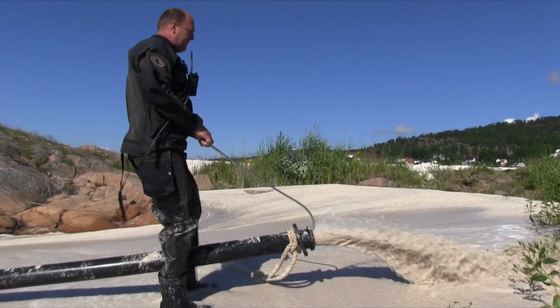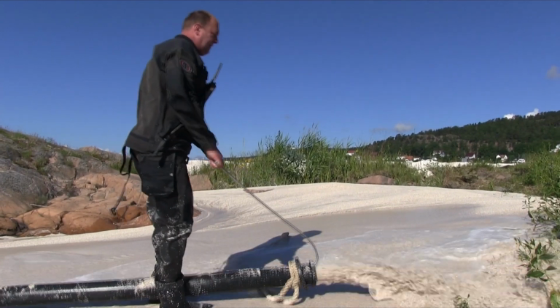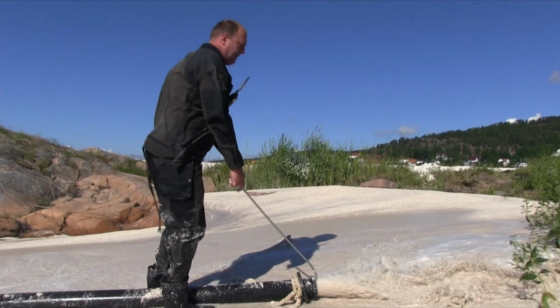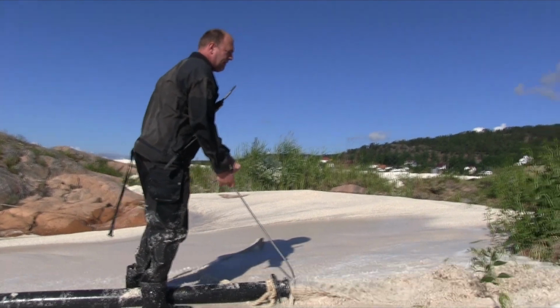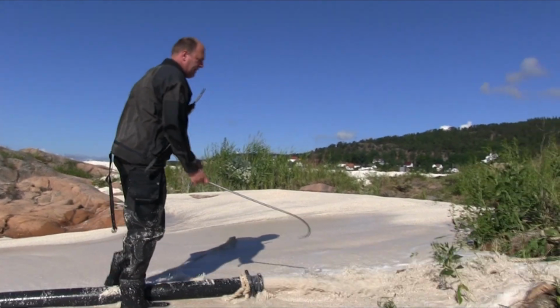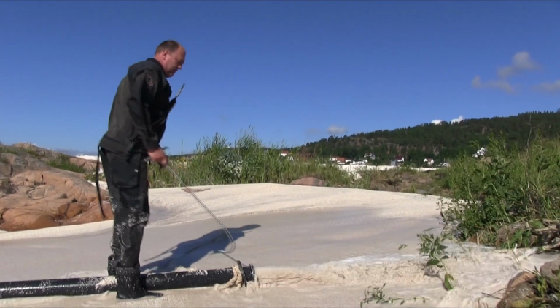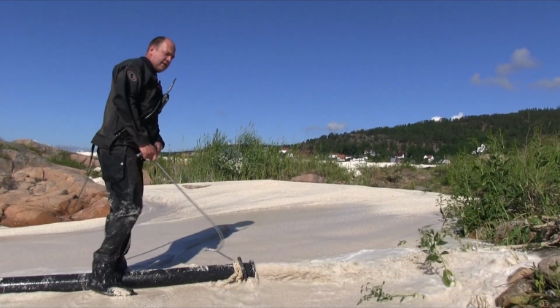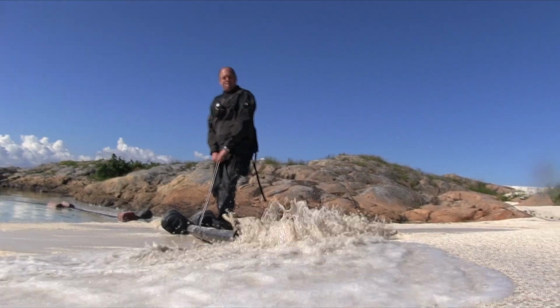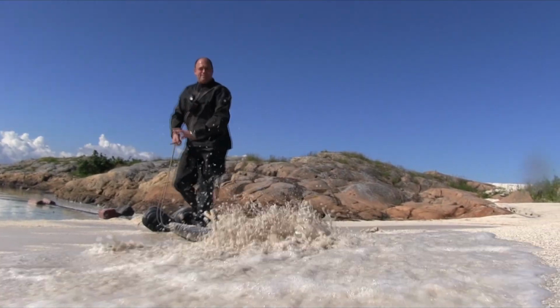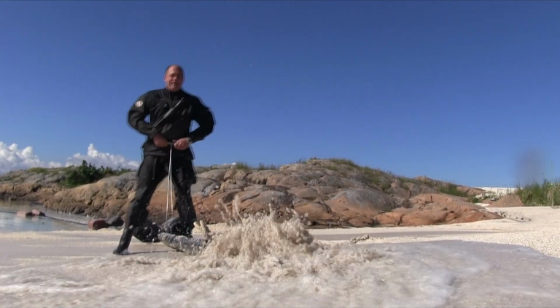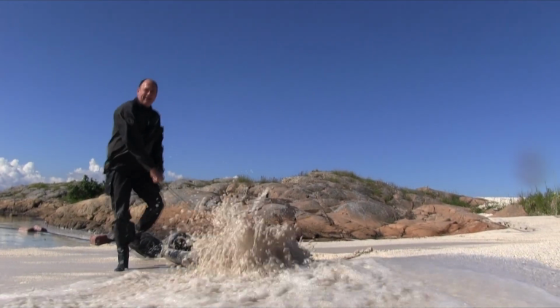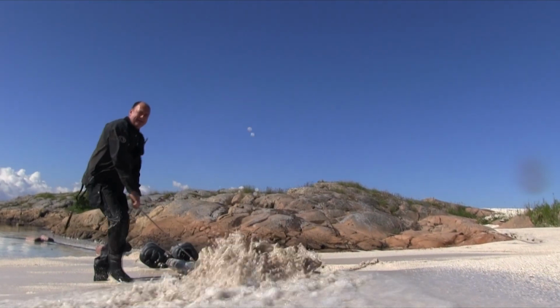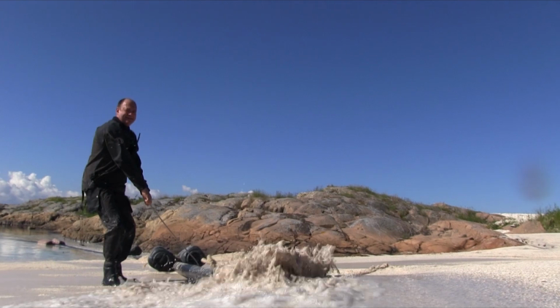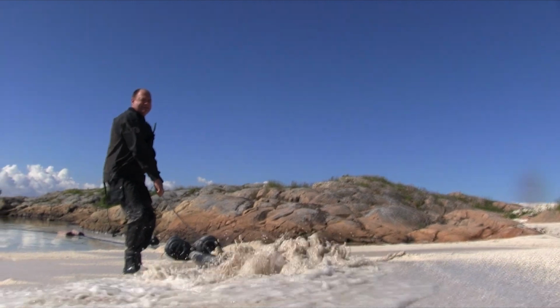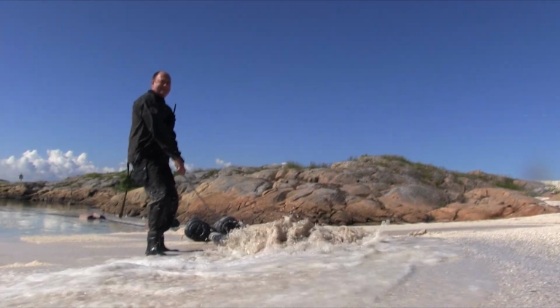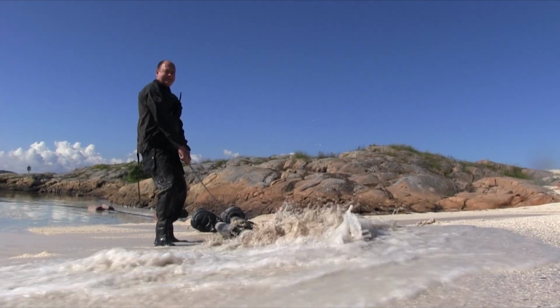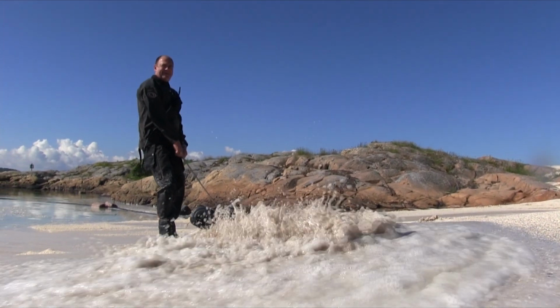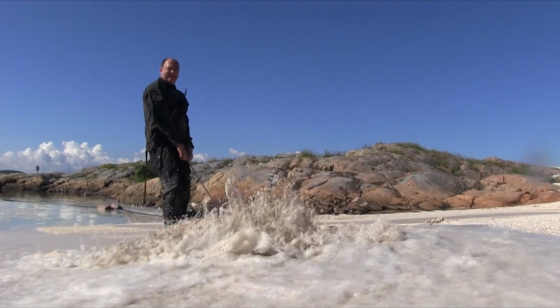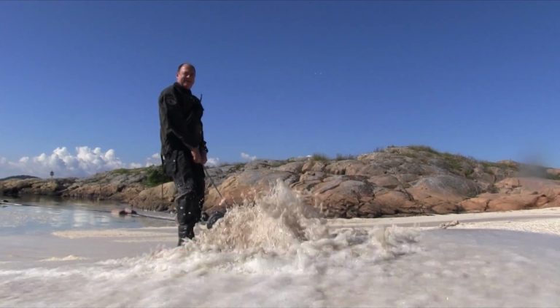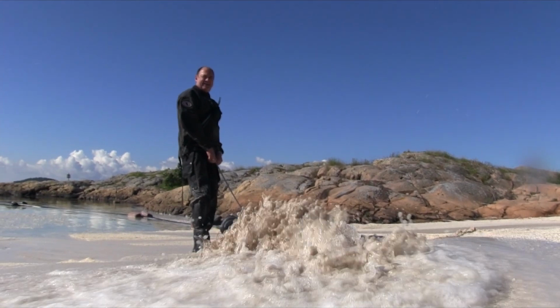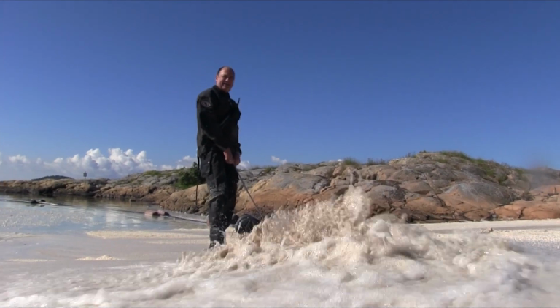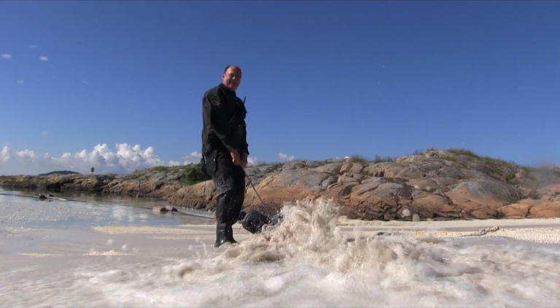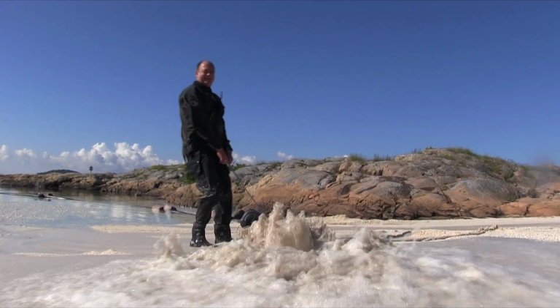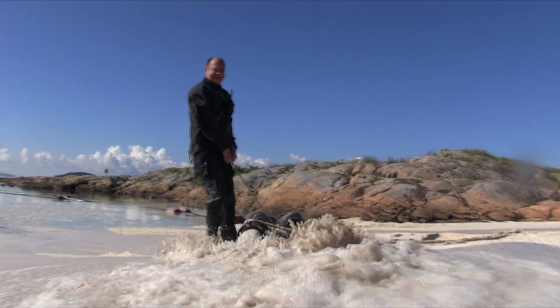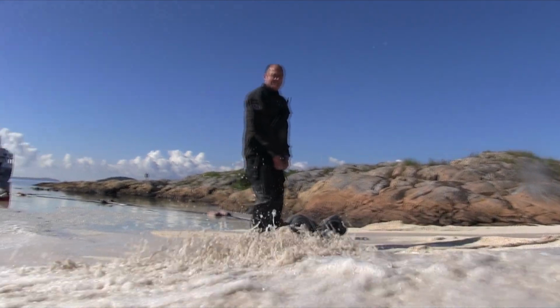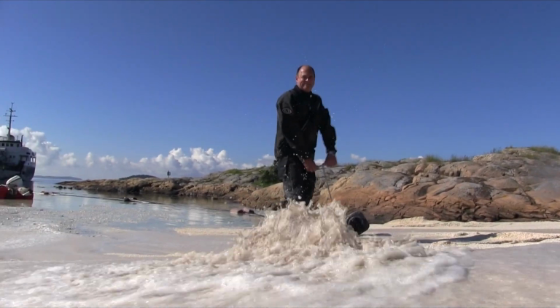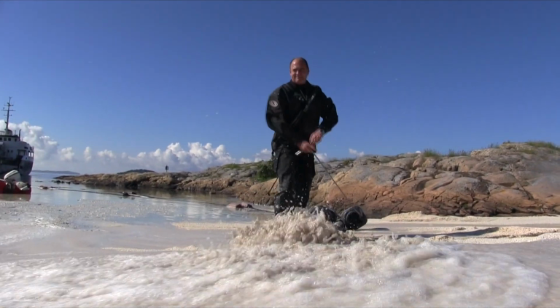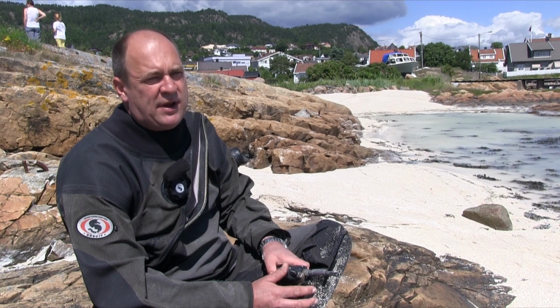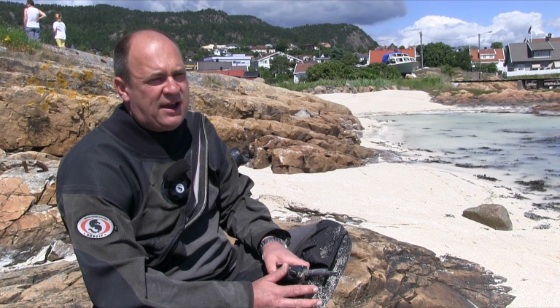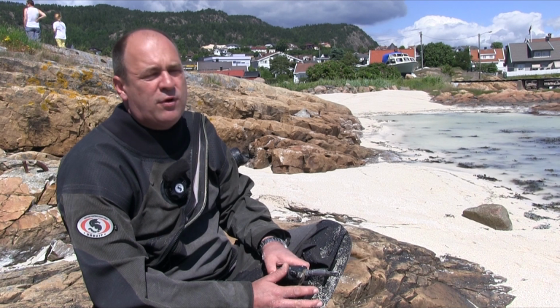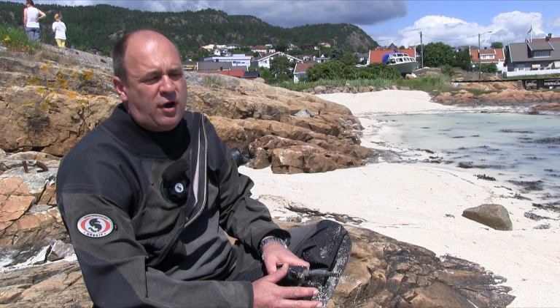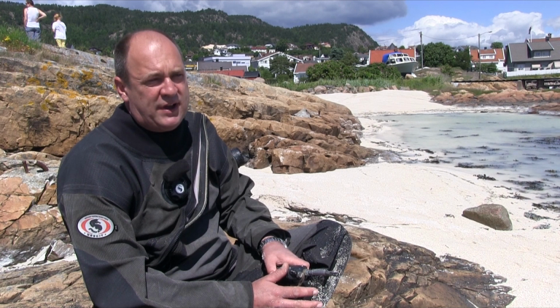Det brukes til blant annet hønsefôr til å gi sterkere egg for verpe høns. Det brukes til å rense forurenset vann. Det er absolutt det beste du kan legge på havbunnen.